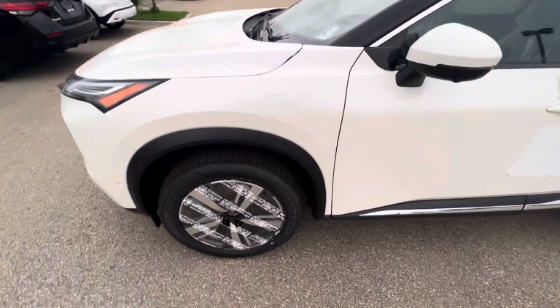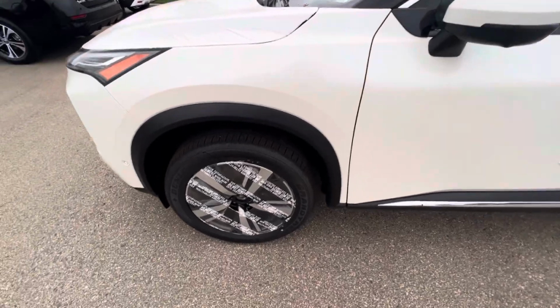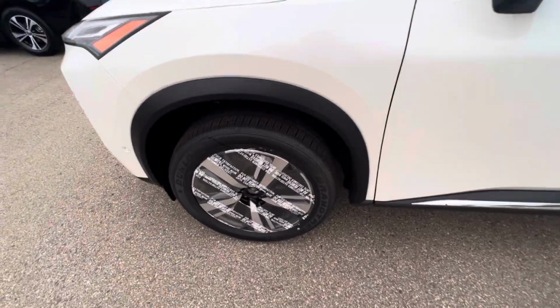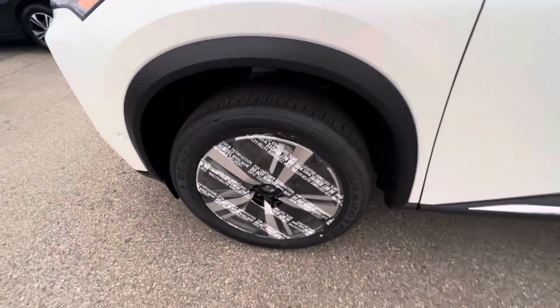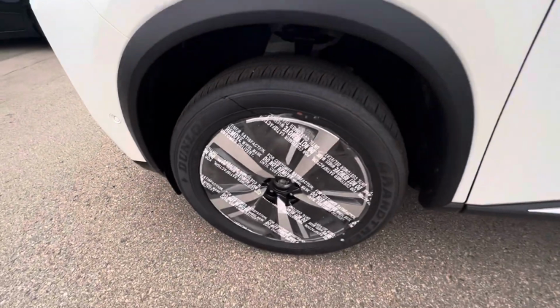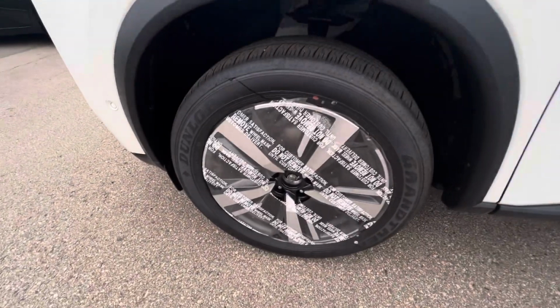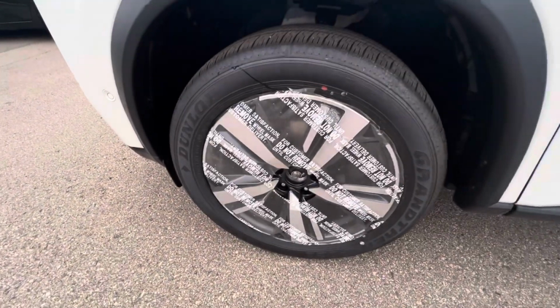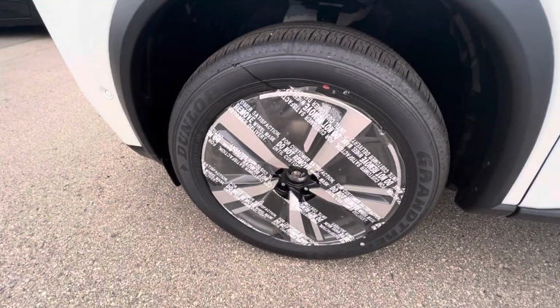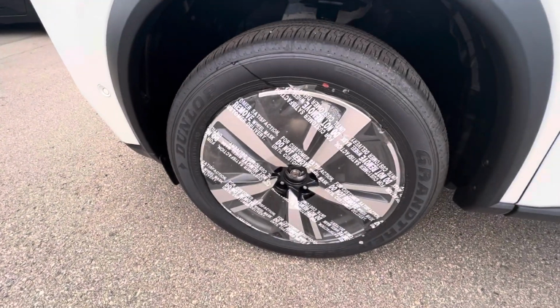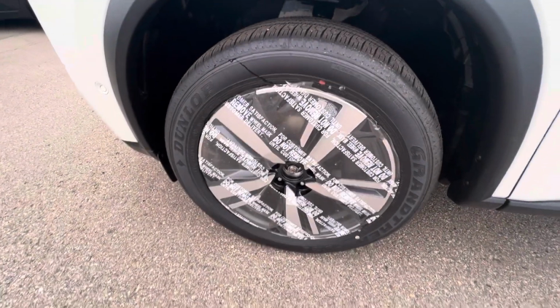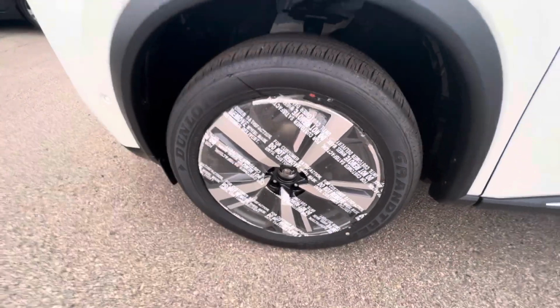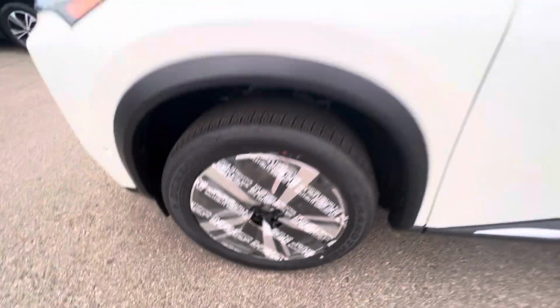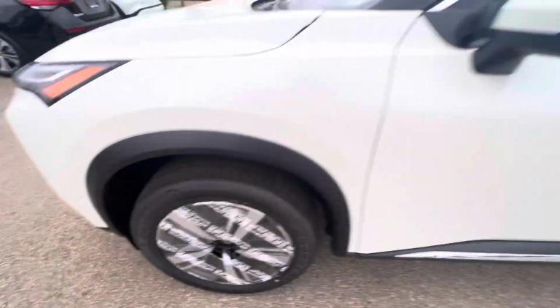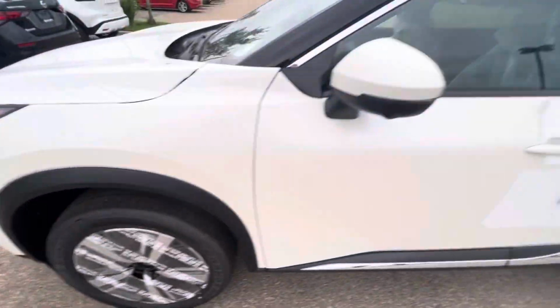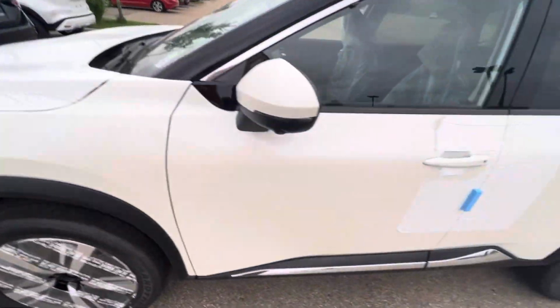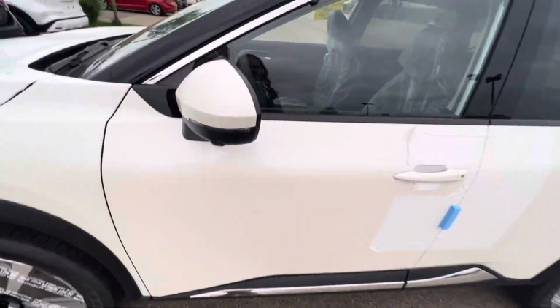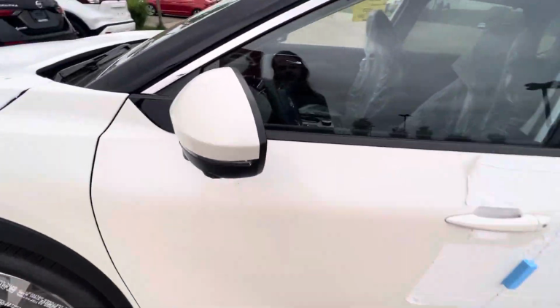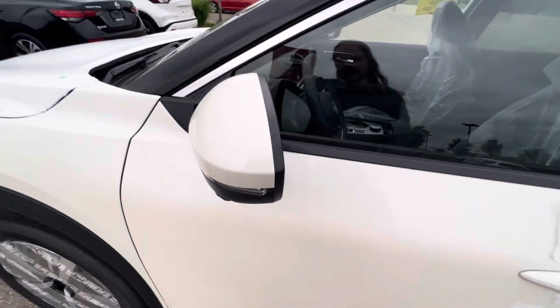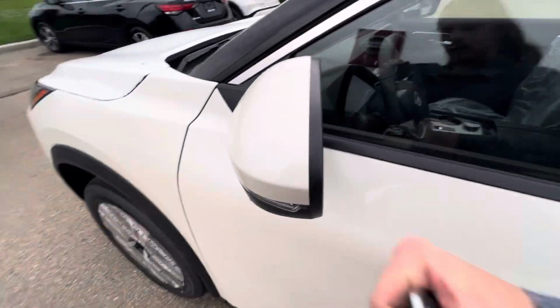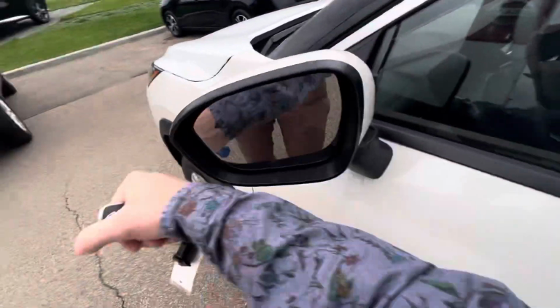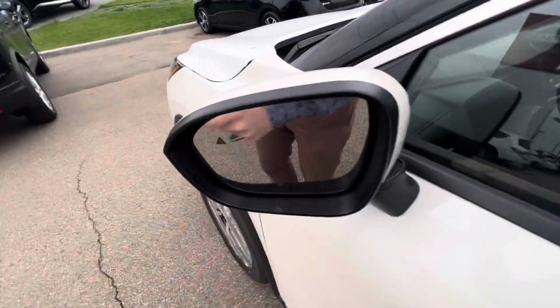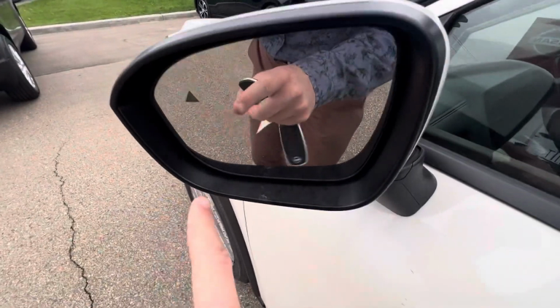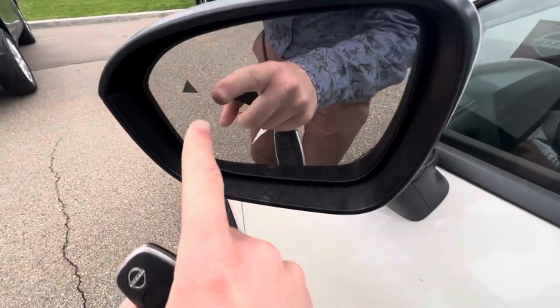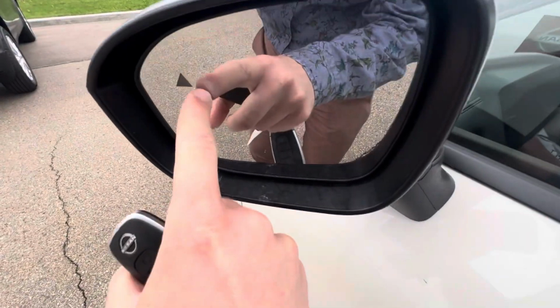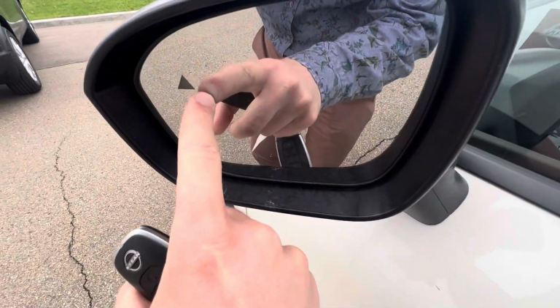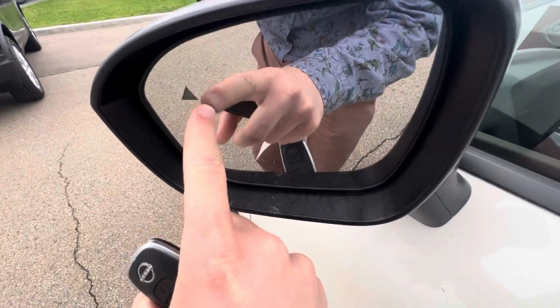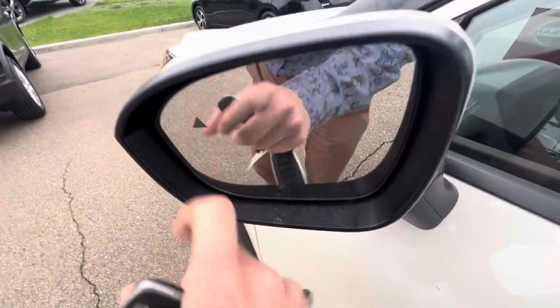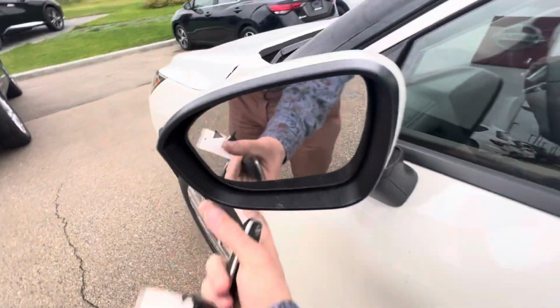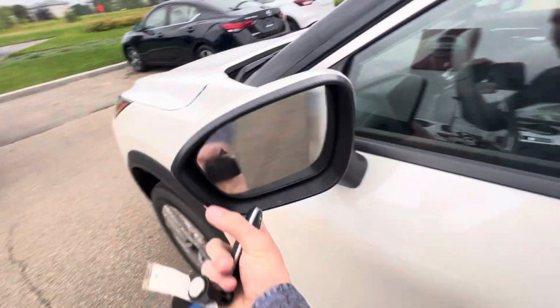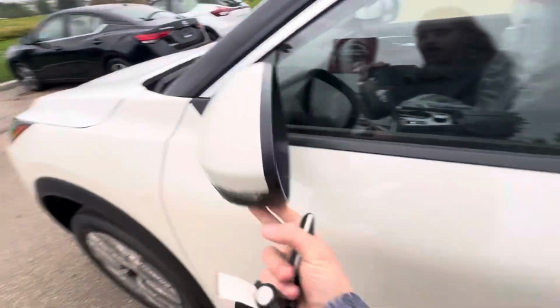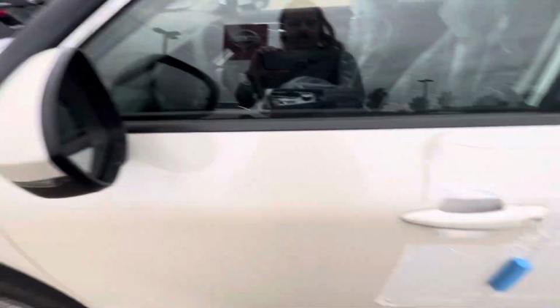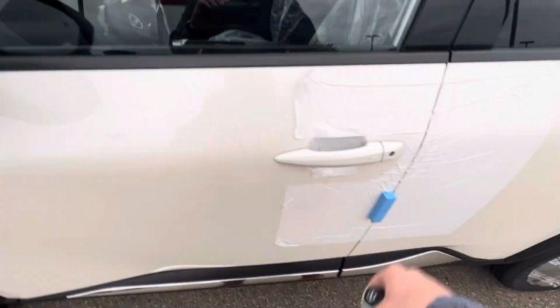Got some beautiful alloy rims, kind of hard to see with the sticker on. I've got some breakaway mirrors with your blind spot monitor right there.